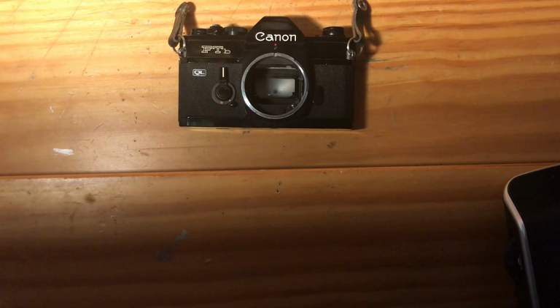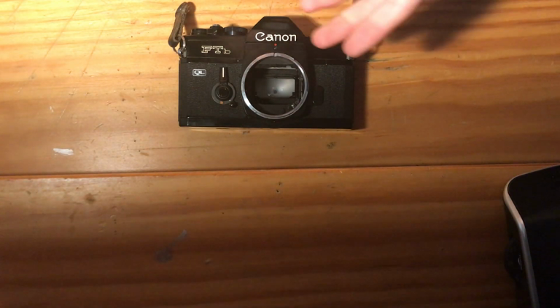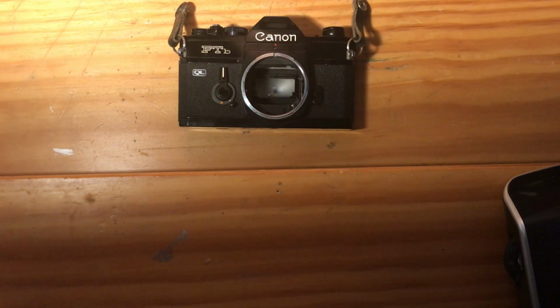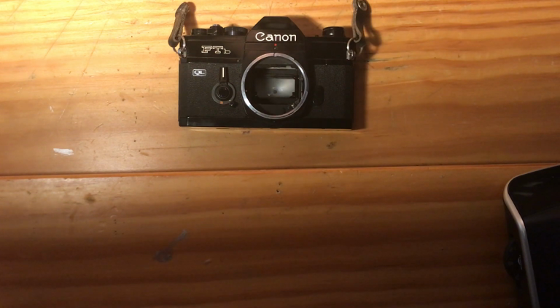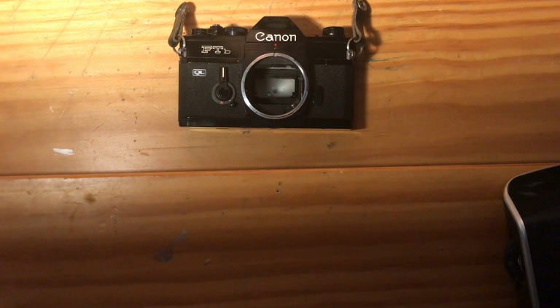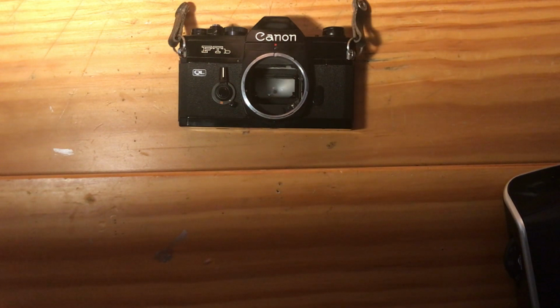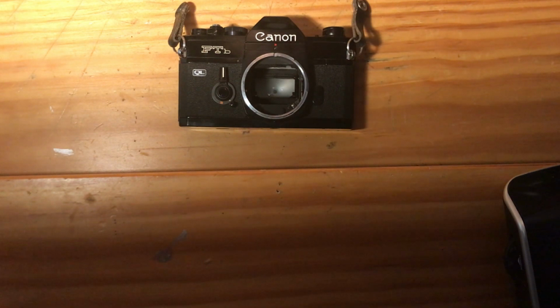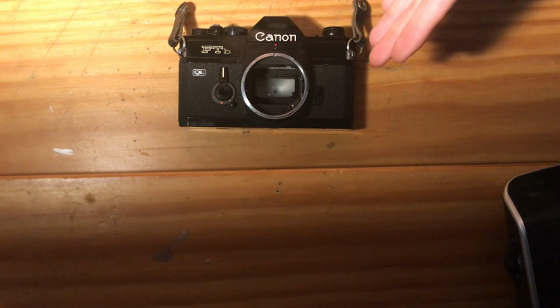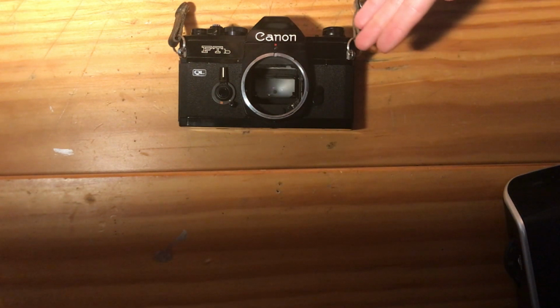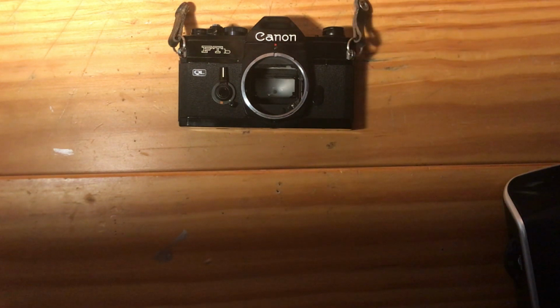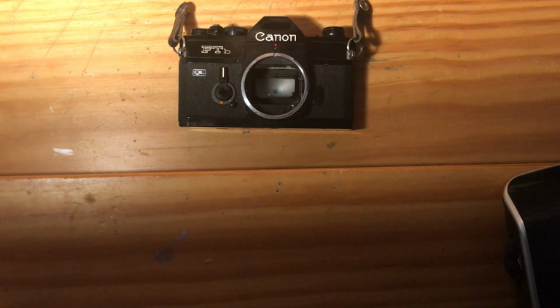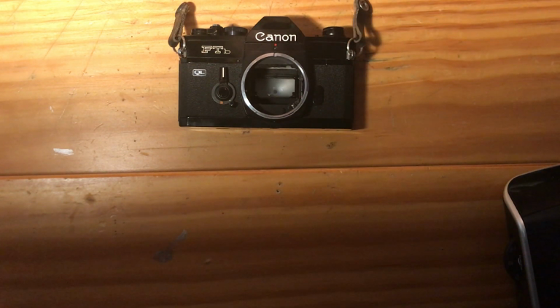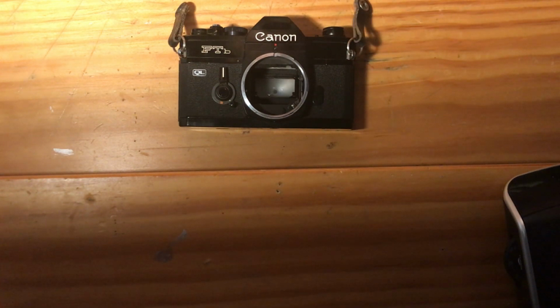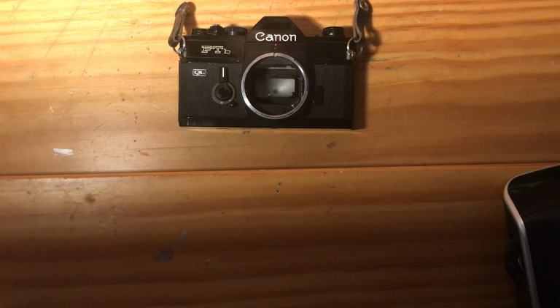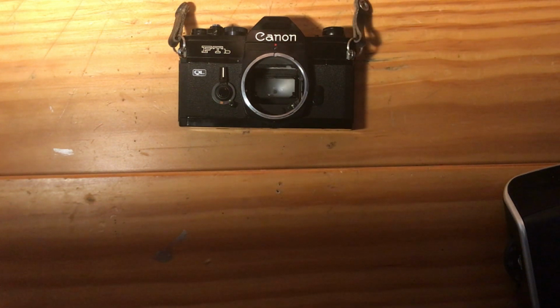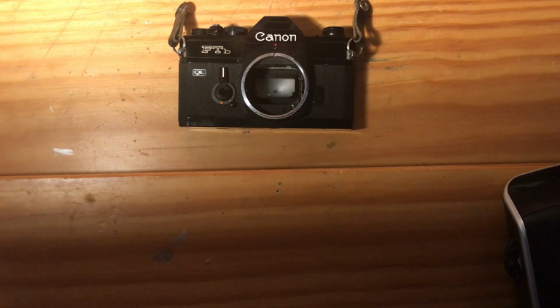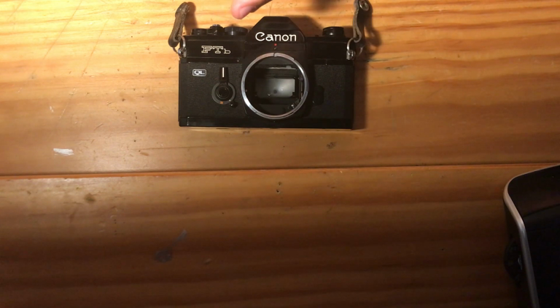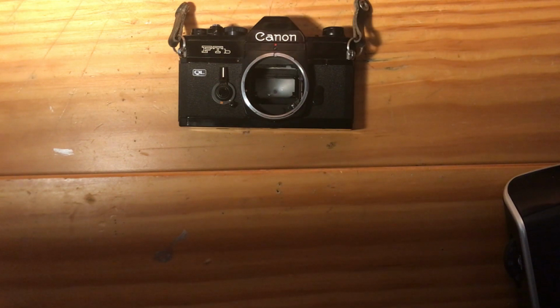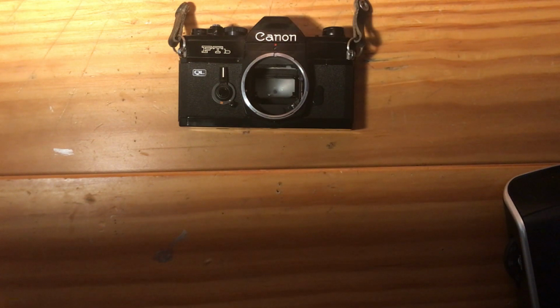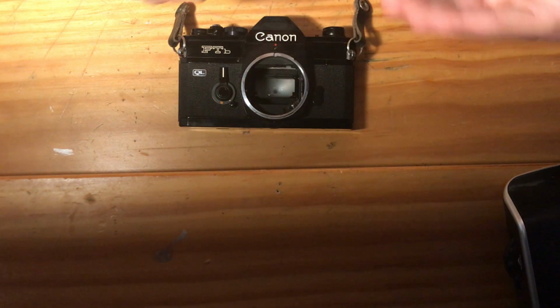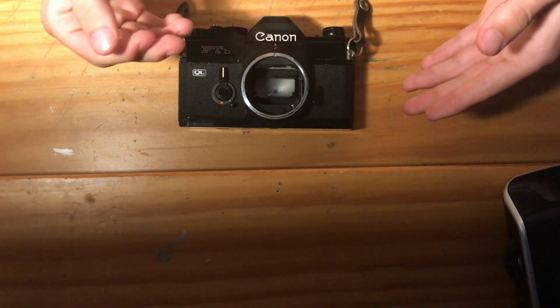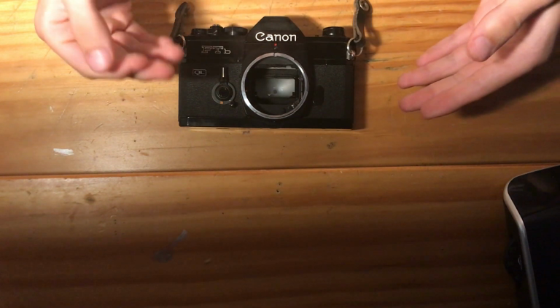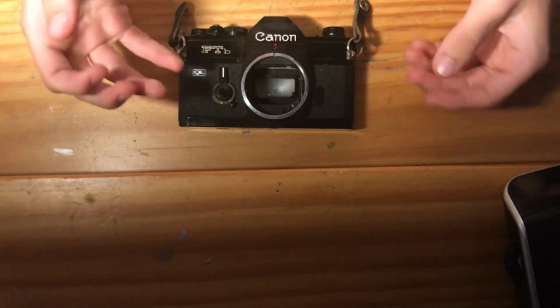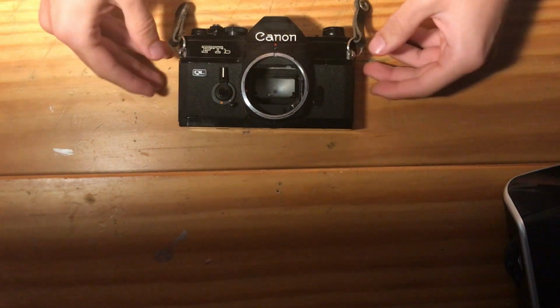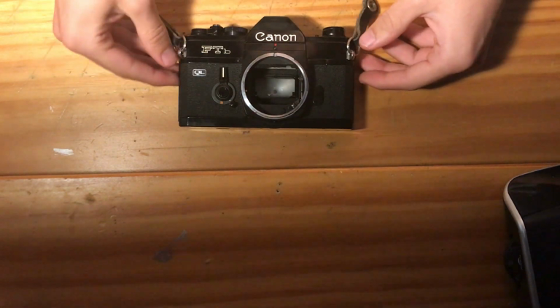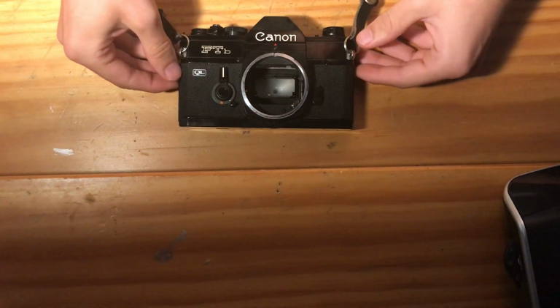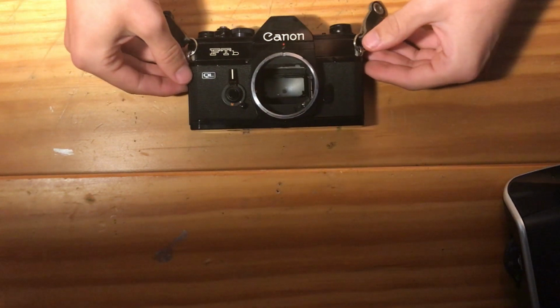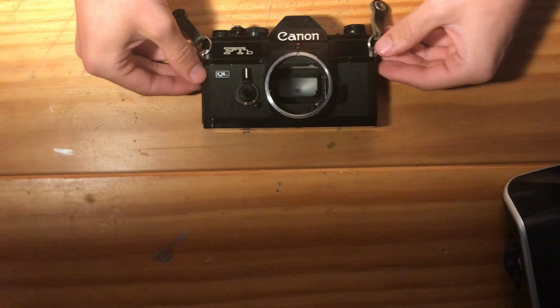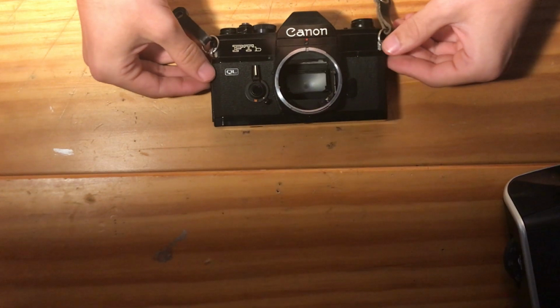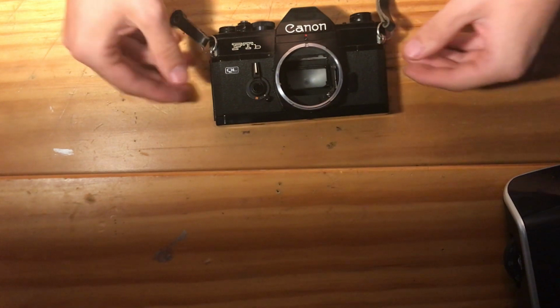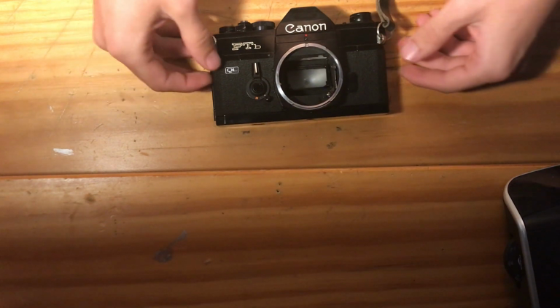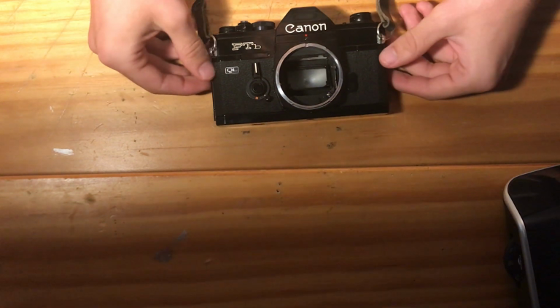The meter in this camera works. I have a battery in the camera already that does not come with the listing, but I have put the battery in the camera for purposes of testing it for the audience.